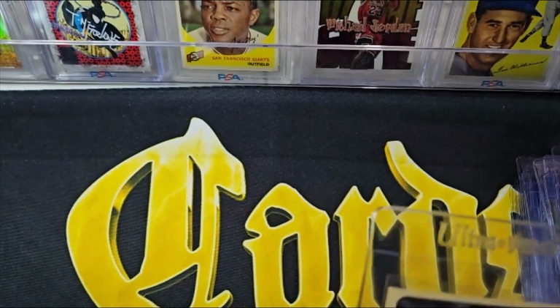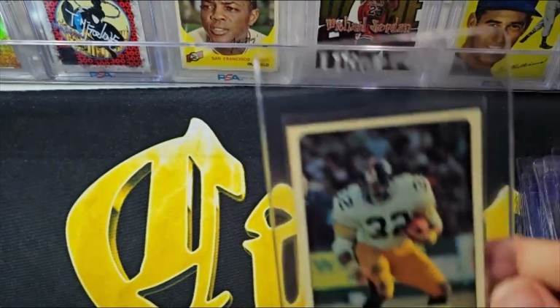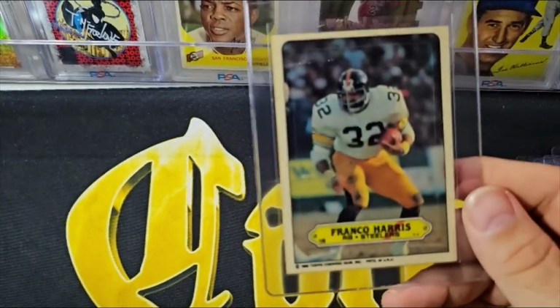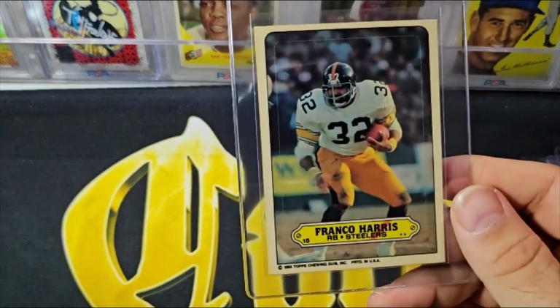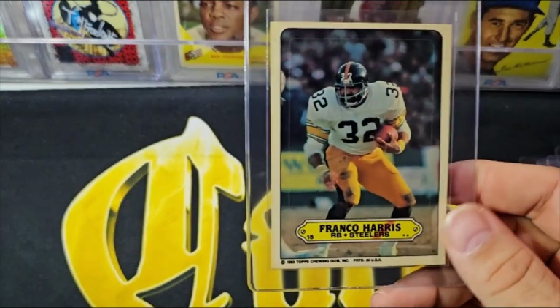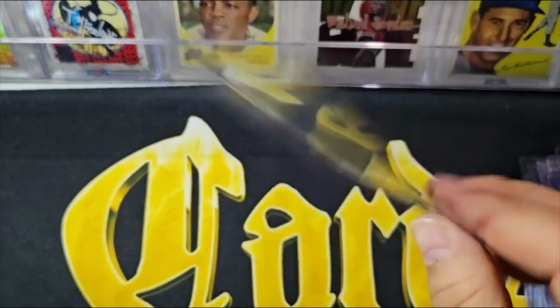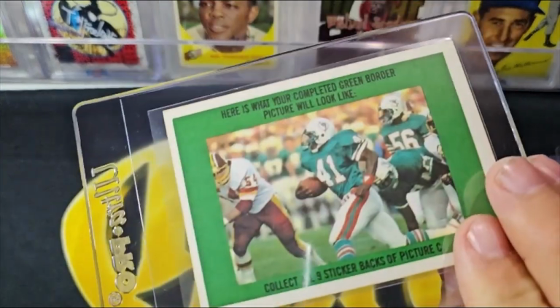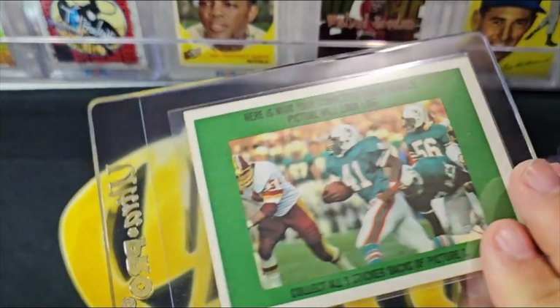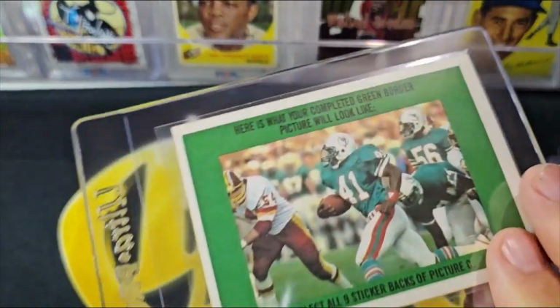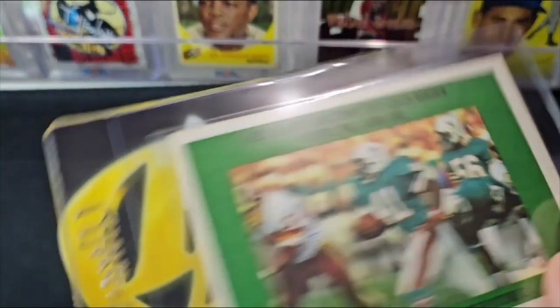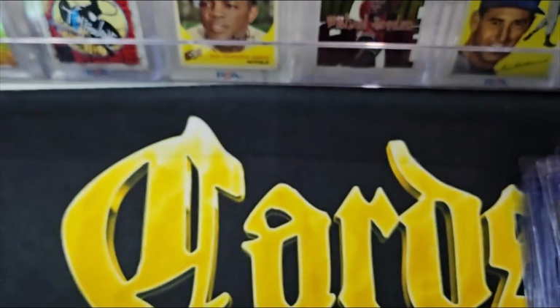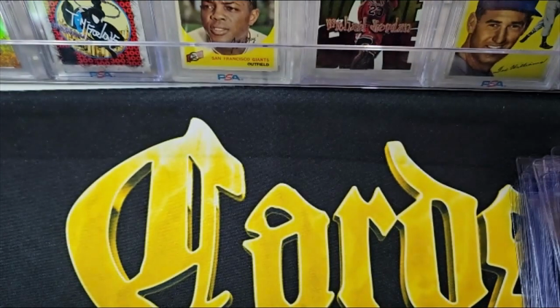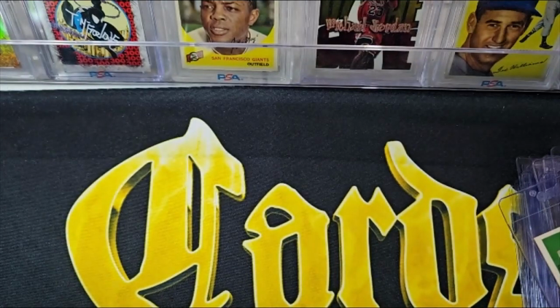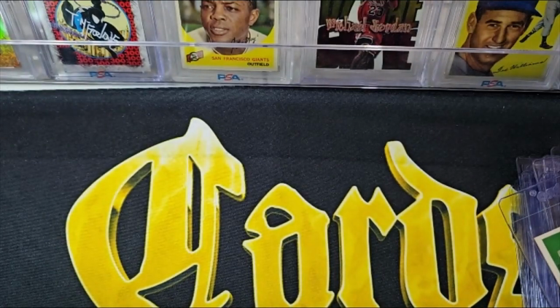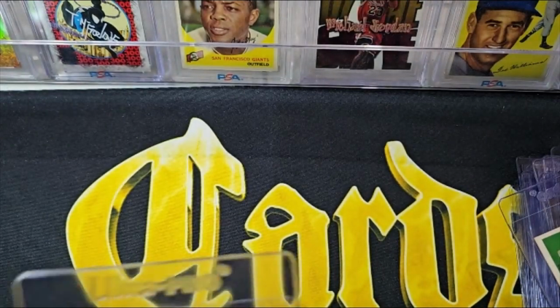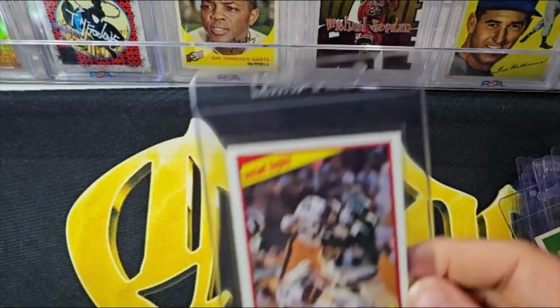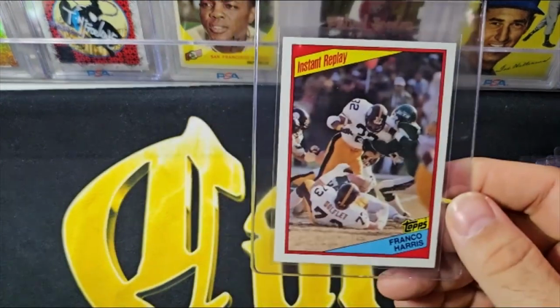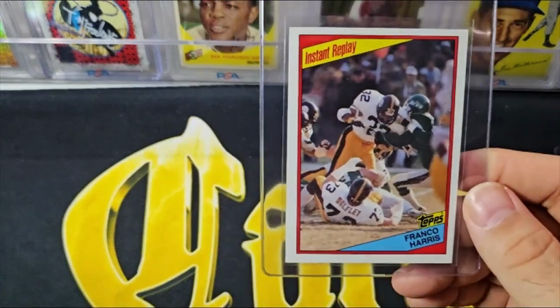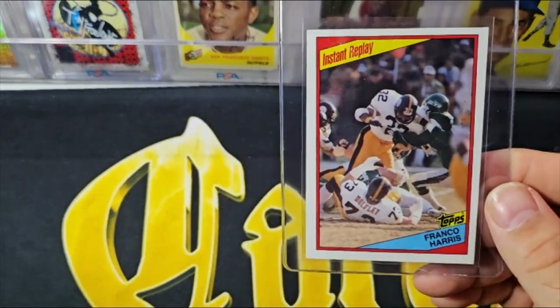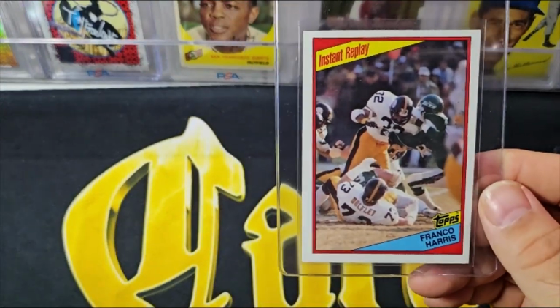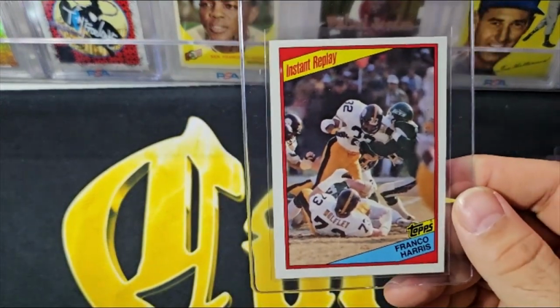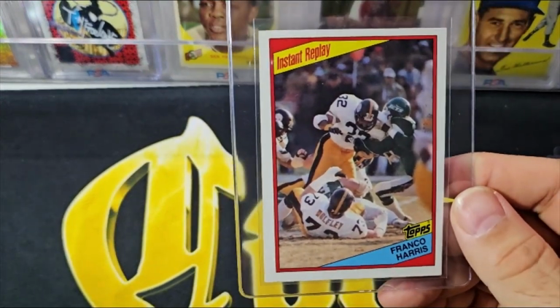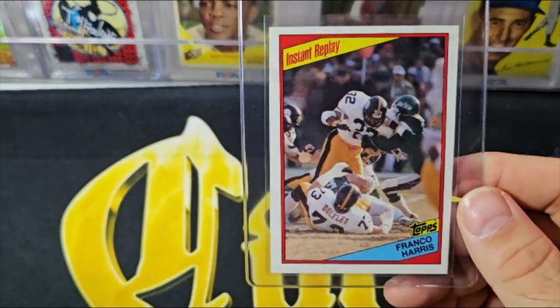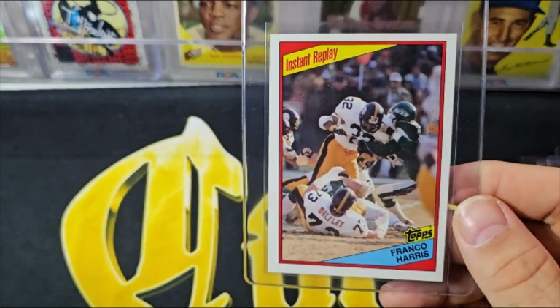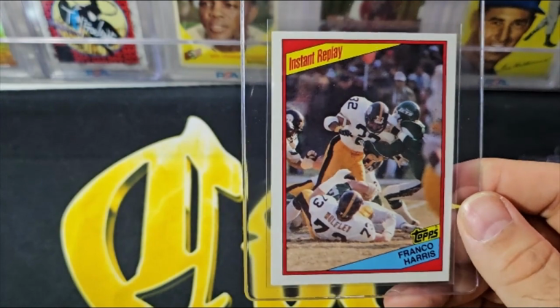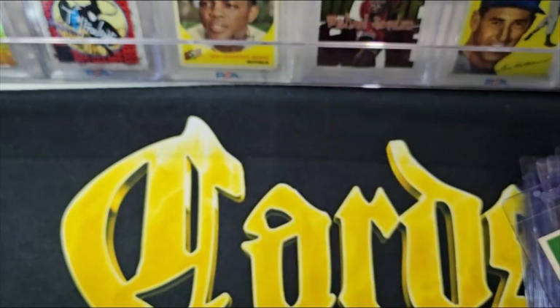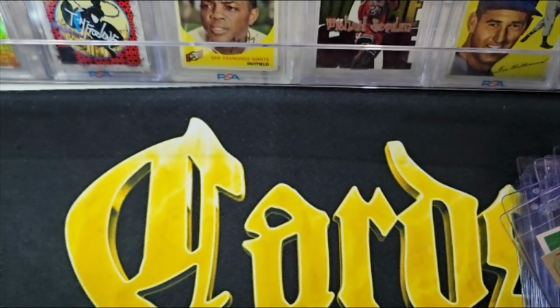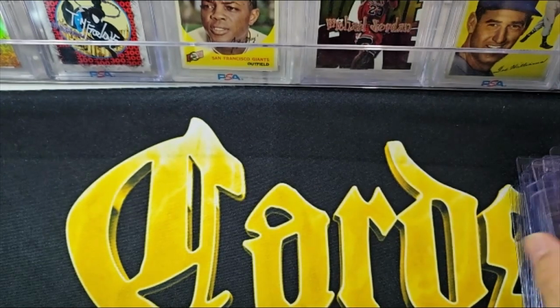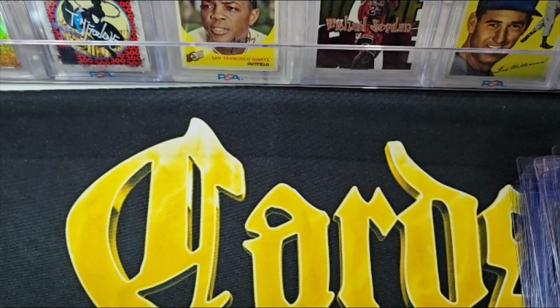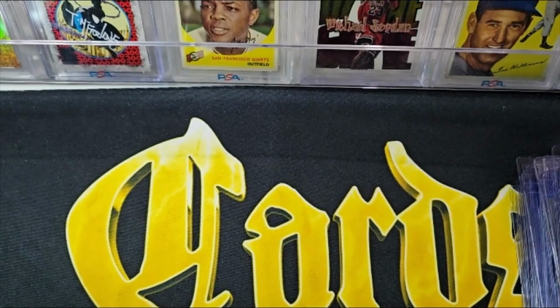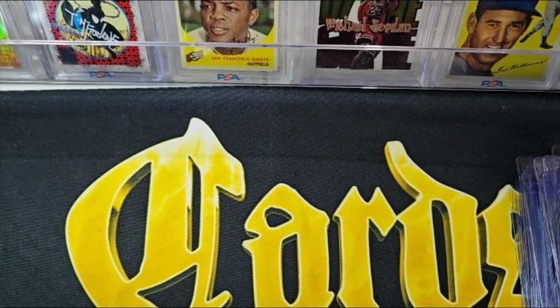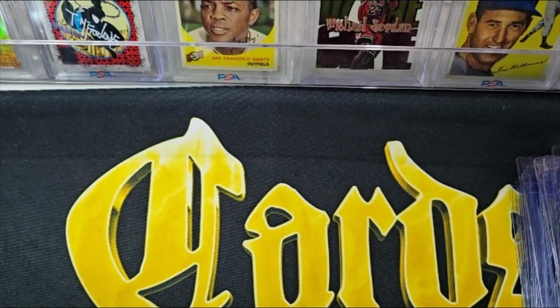Then you've got the '83 sticker — nothing special there — and then the instant replay from '84. I don't know why there's not just a base '84, but it's just the action card.